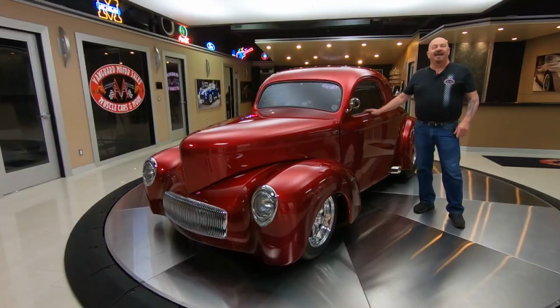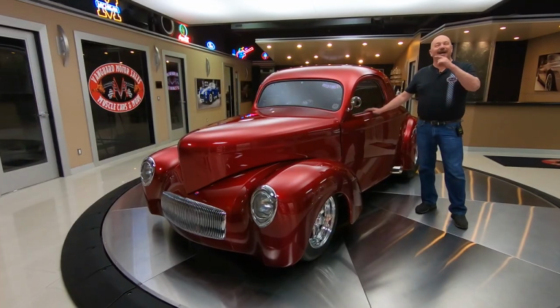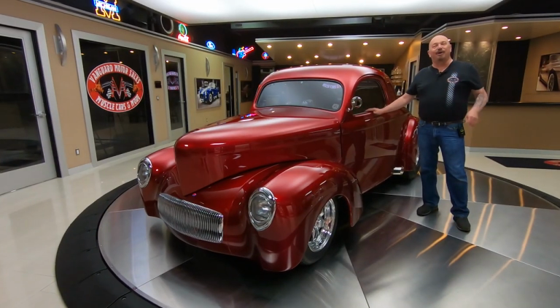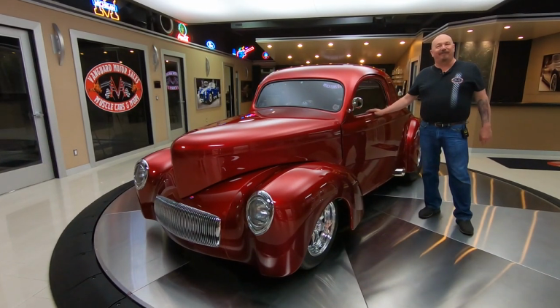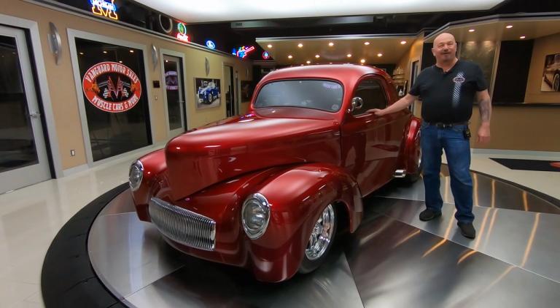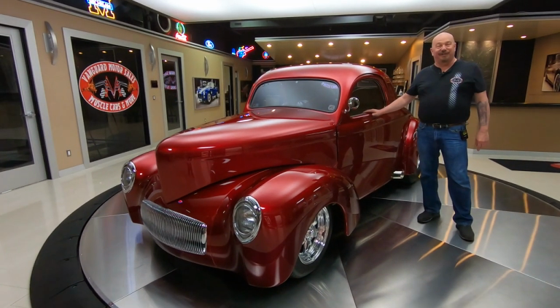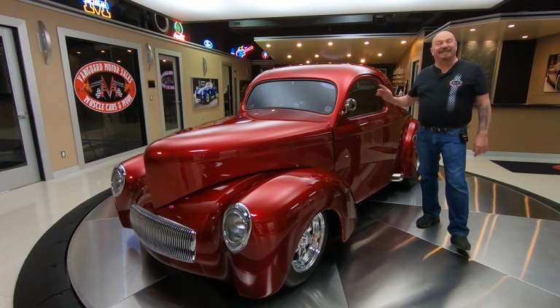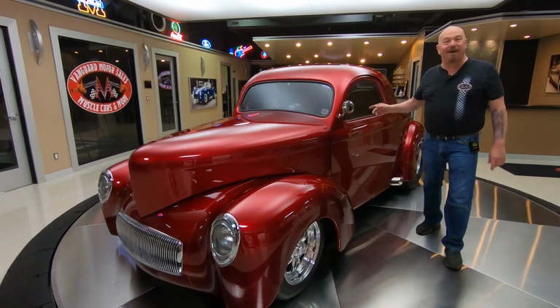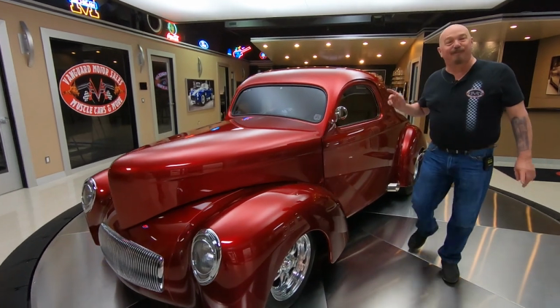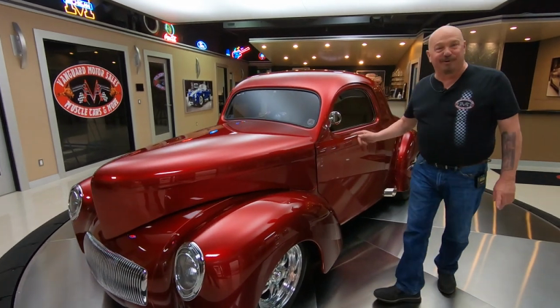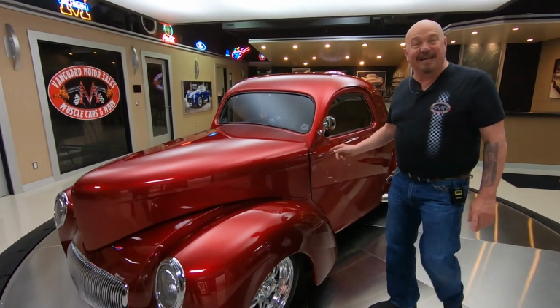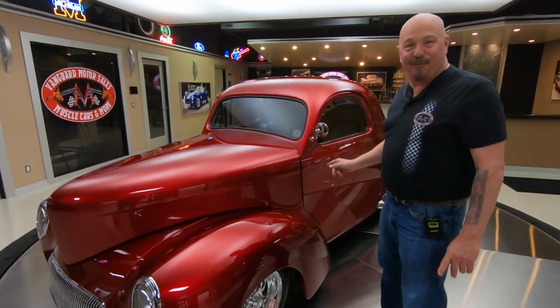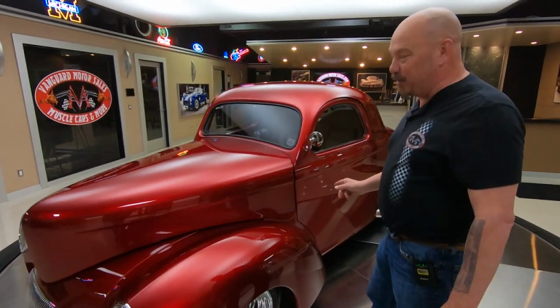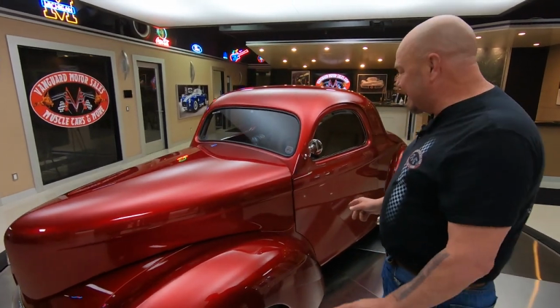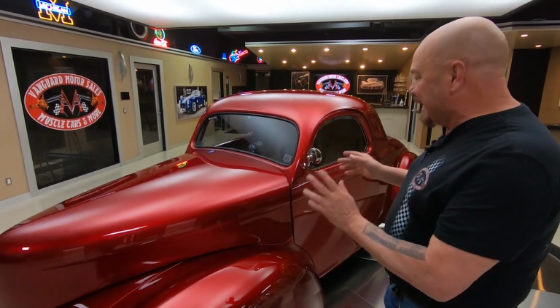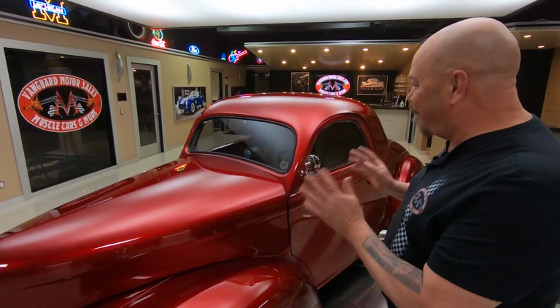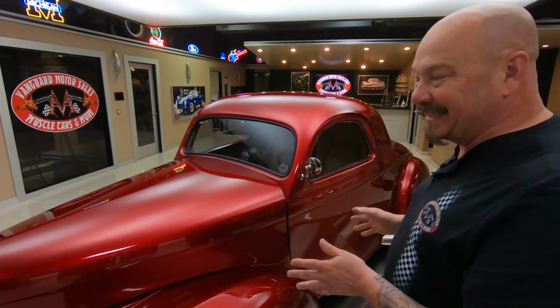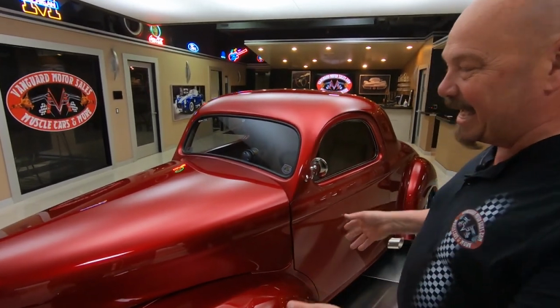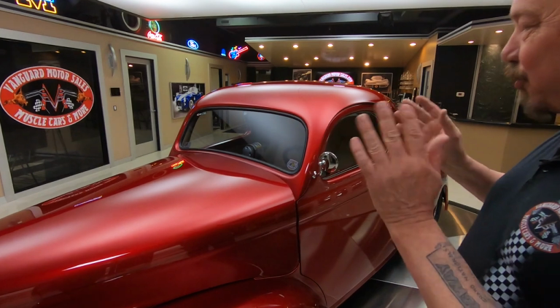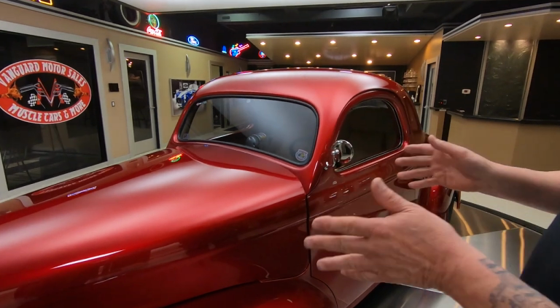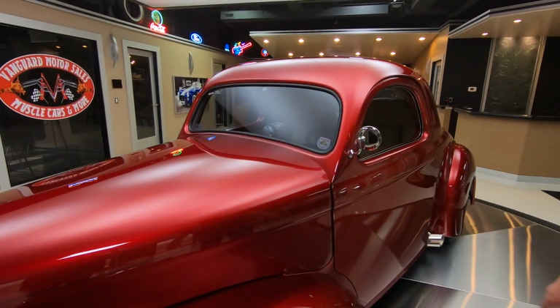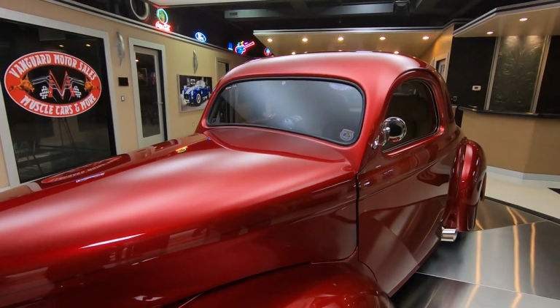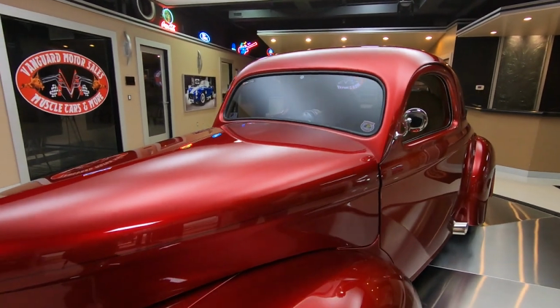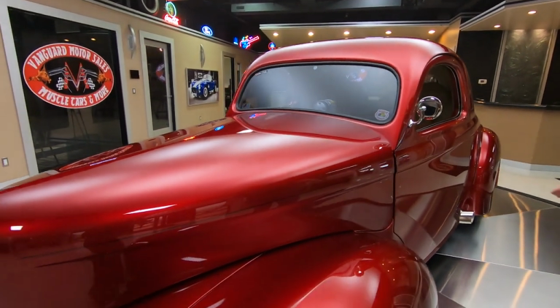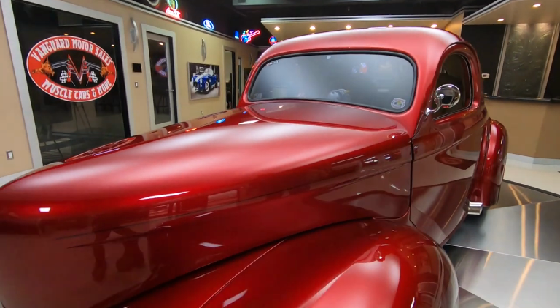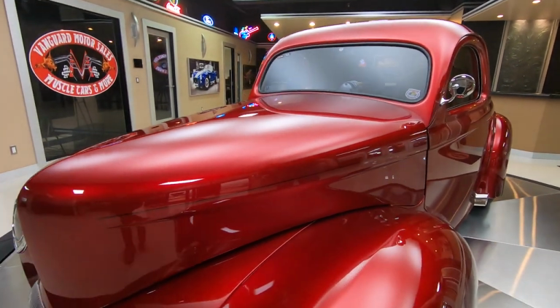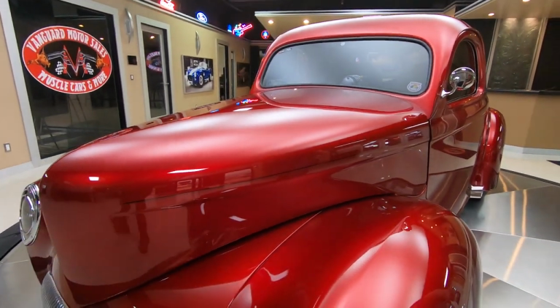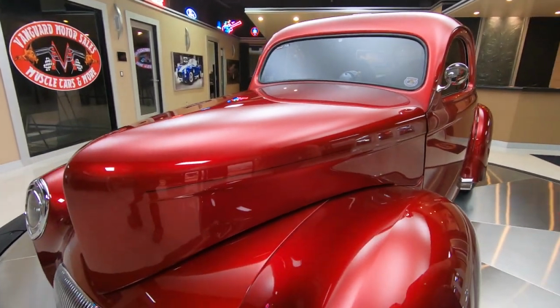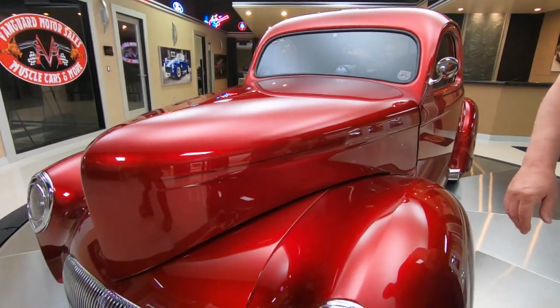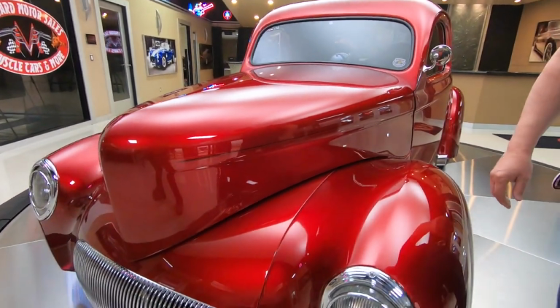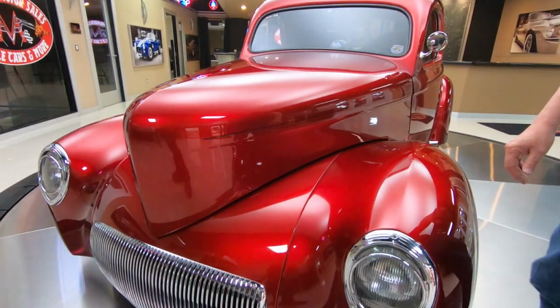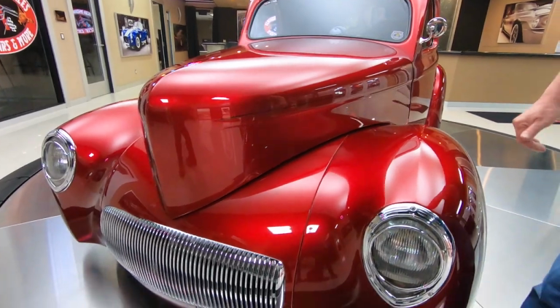Hey guys, welcome back to Vanguard Motor Sales. Is this not one beautiful 1941 Willys? It's got a 468 with dual fours sitting on top. She is a beauty and it will giddy up and go.